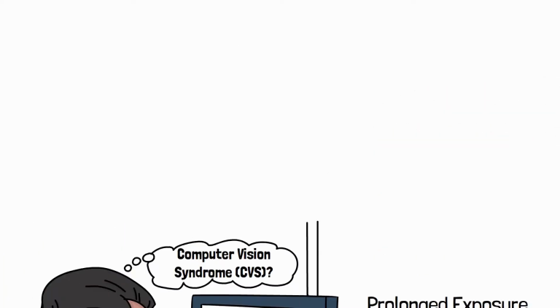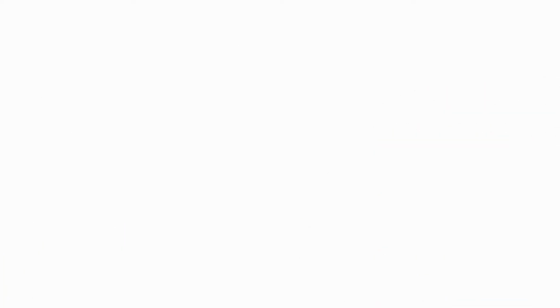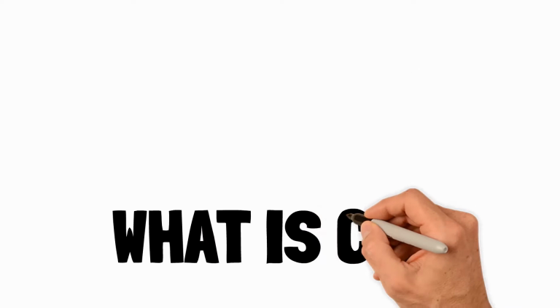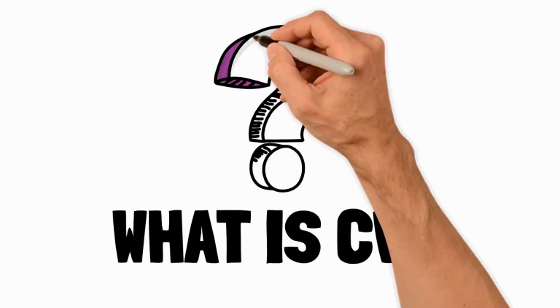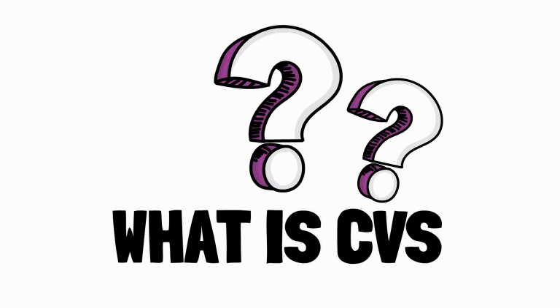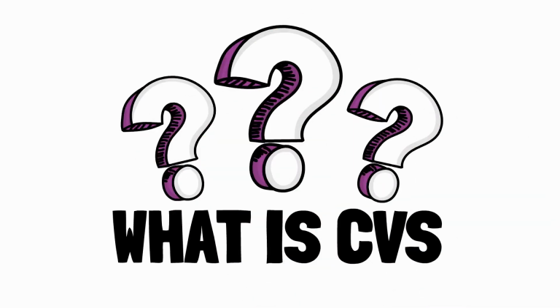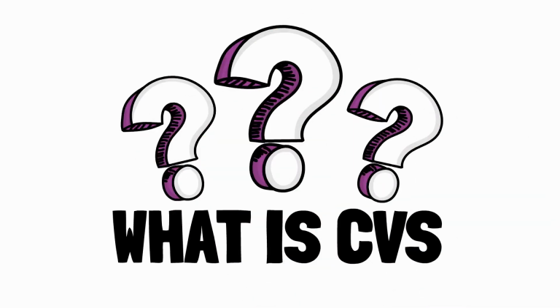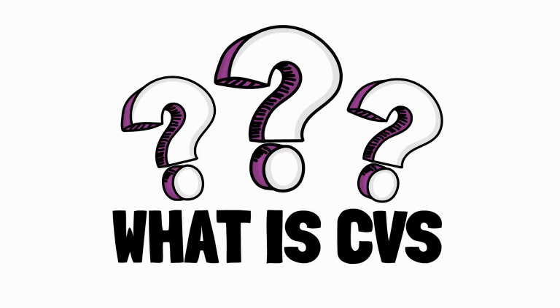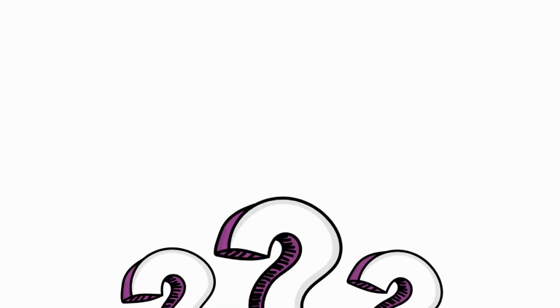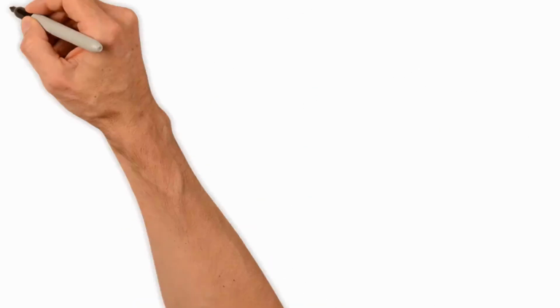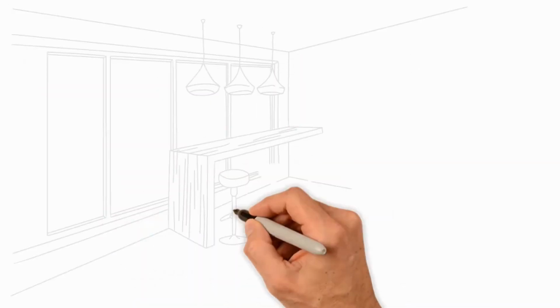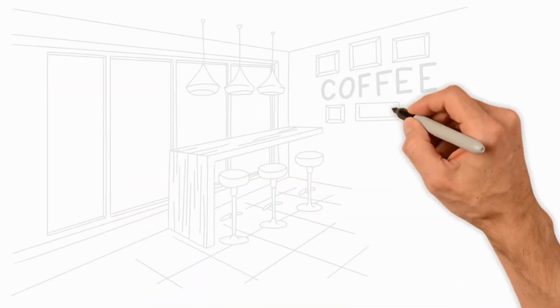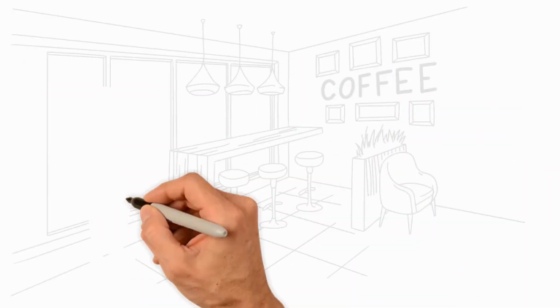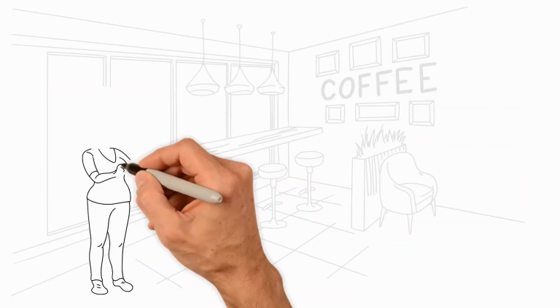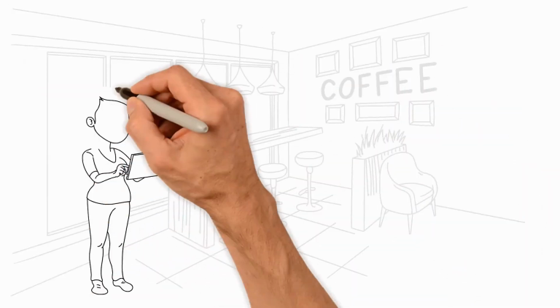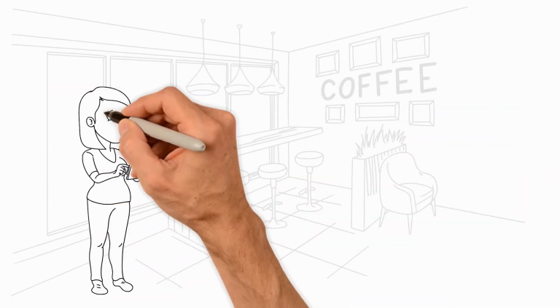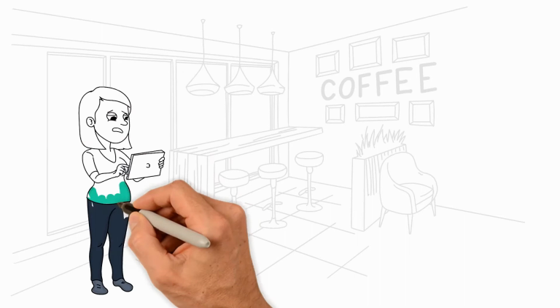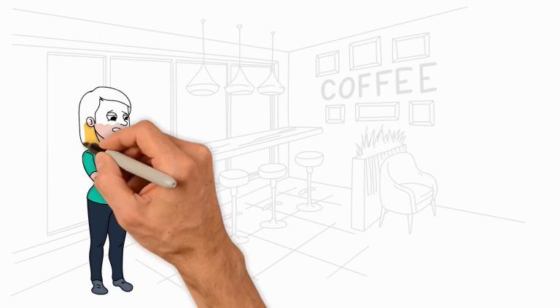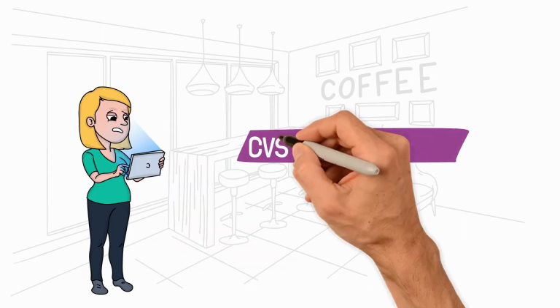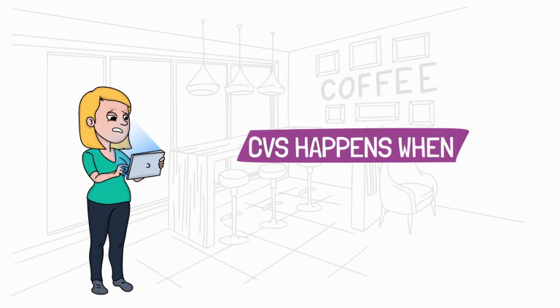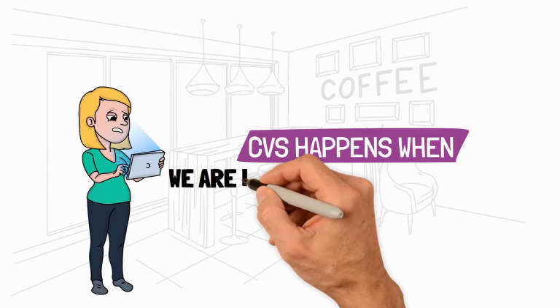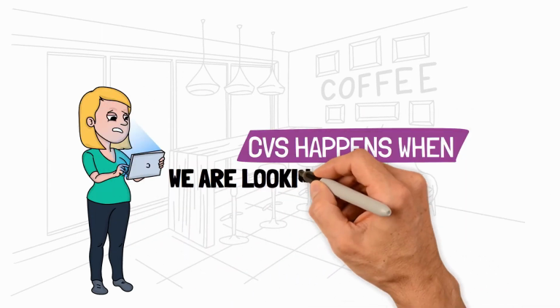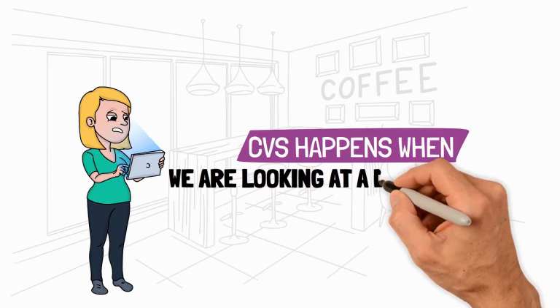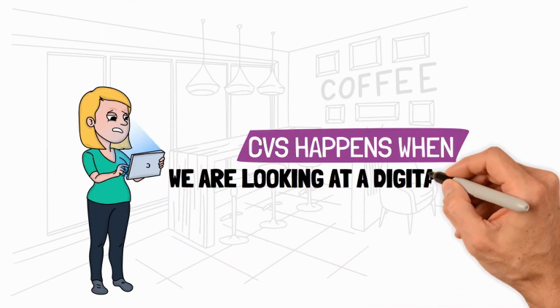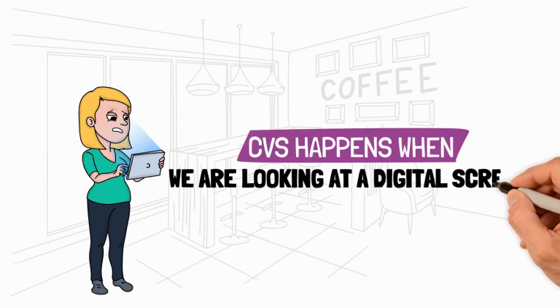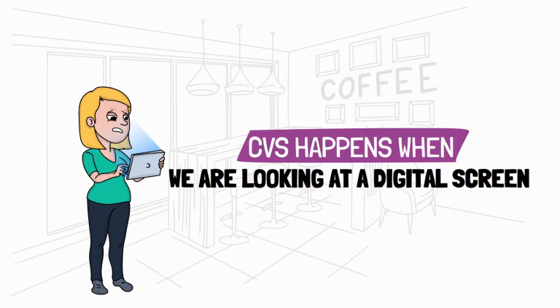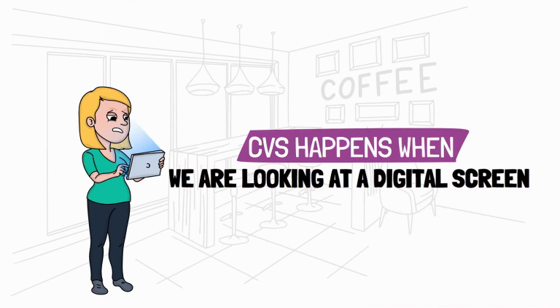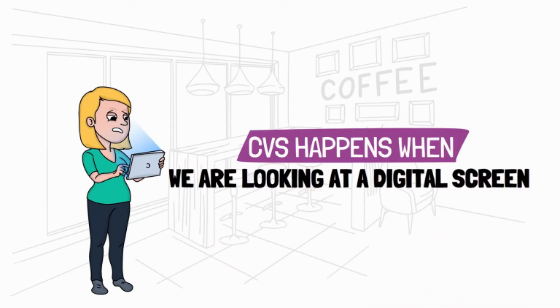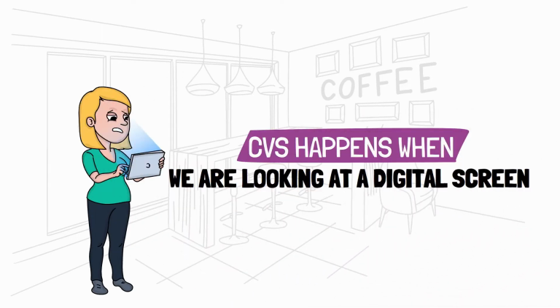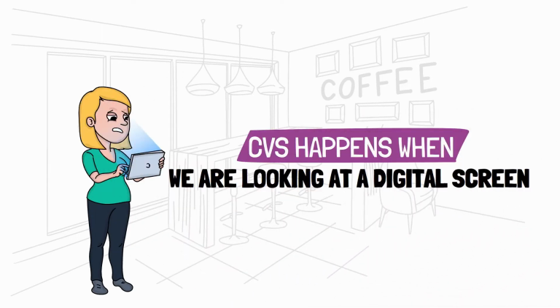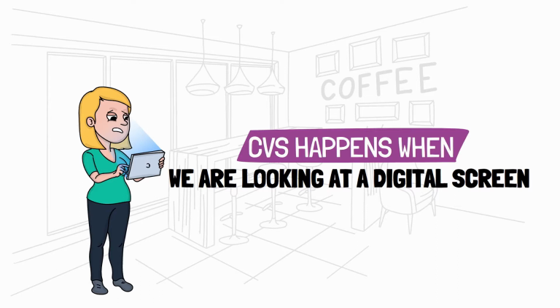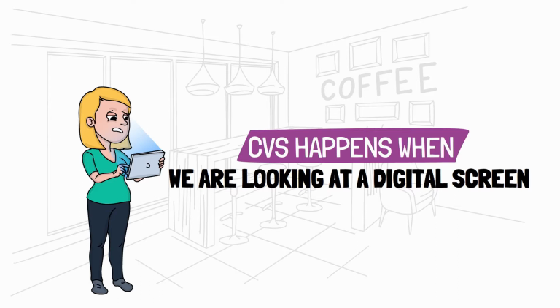What is CVS? CVS happens when we're looking at a digital screen for a prolonged time and exposed to excessive harmful blue light, and the ciliary muscles in the eye are overworked.